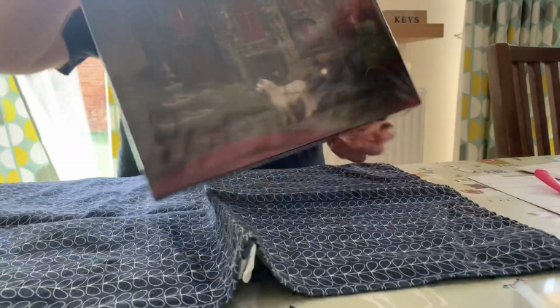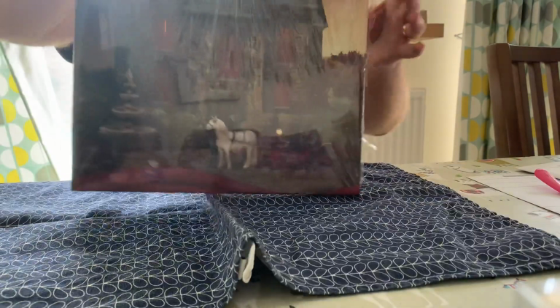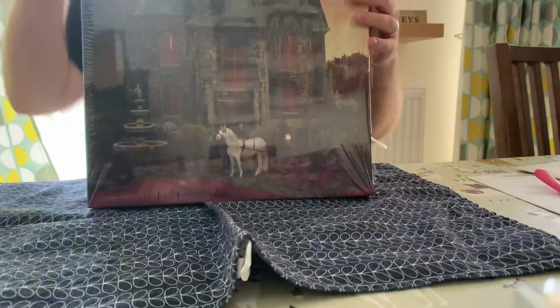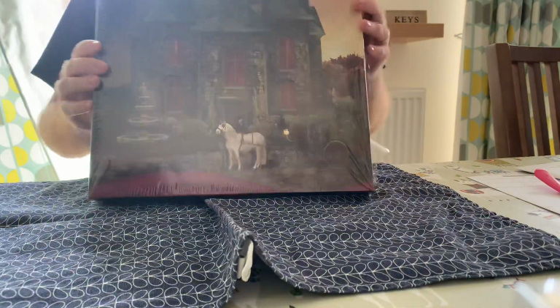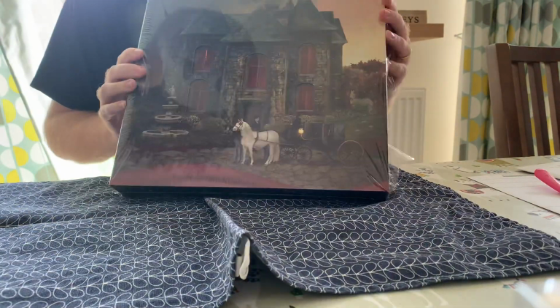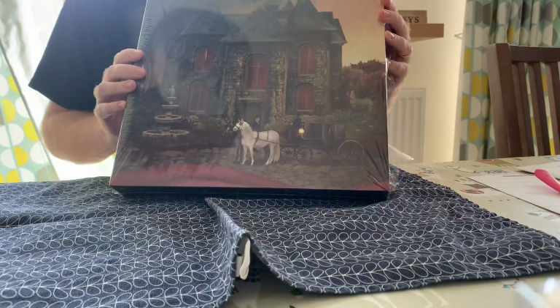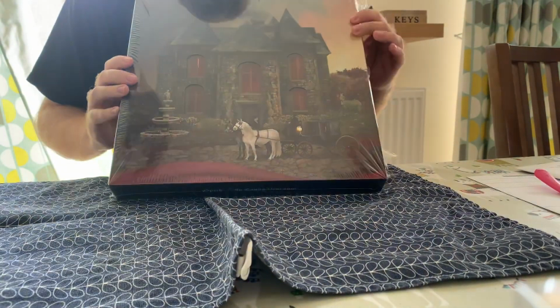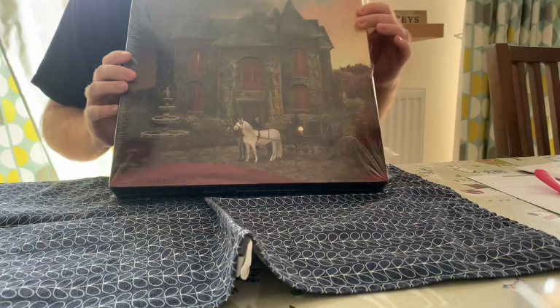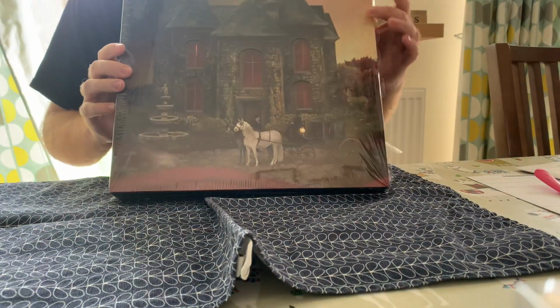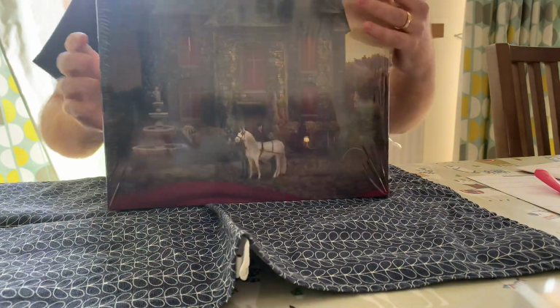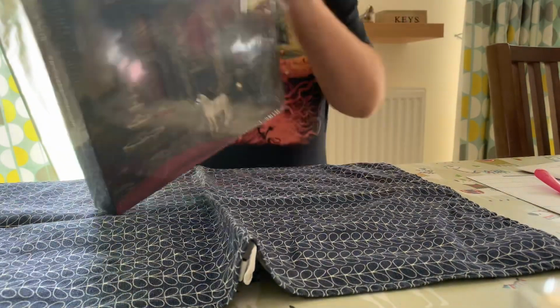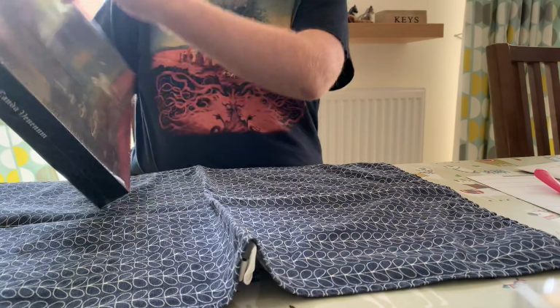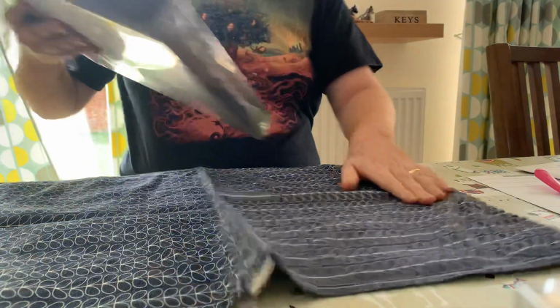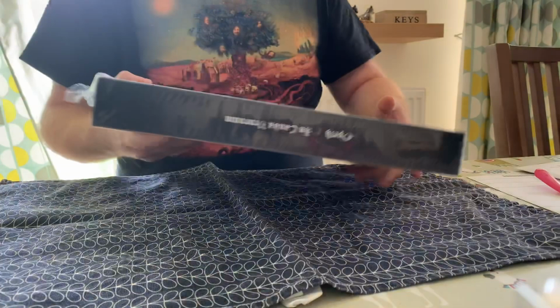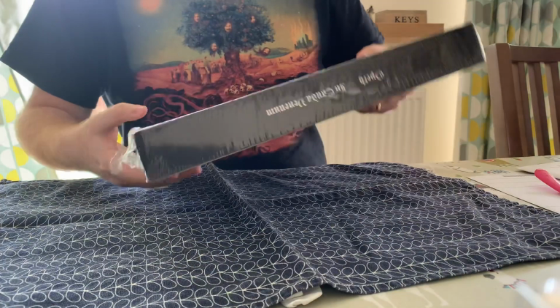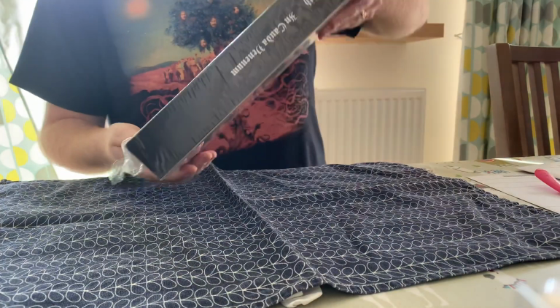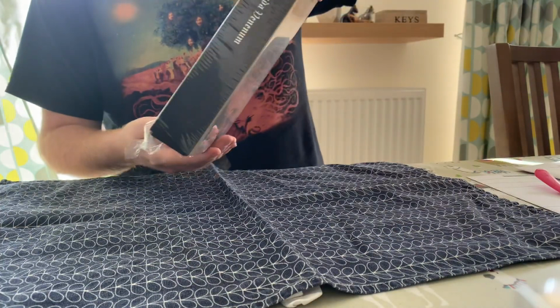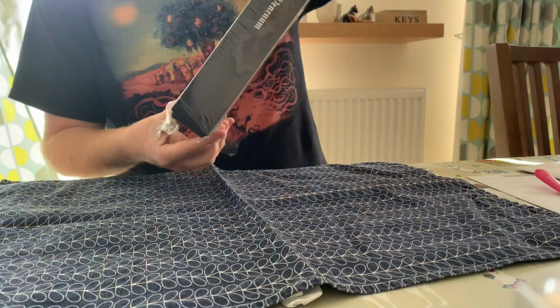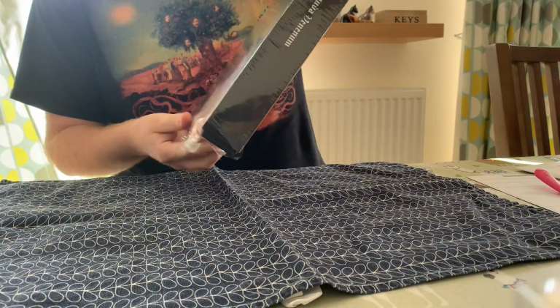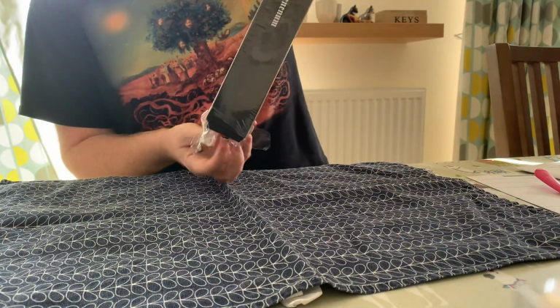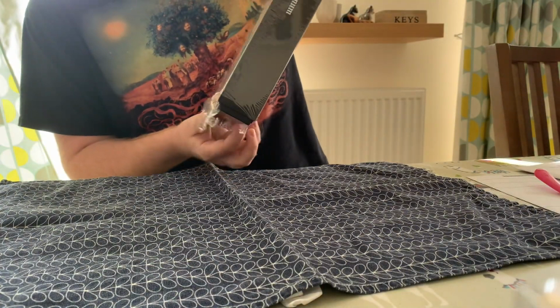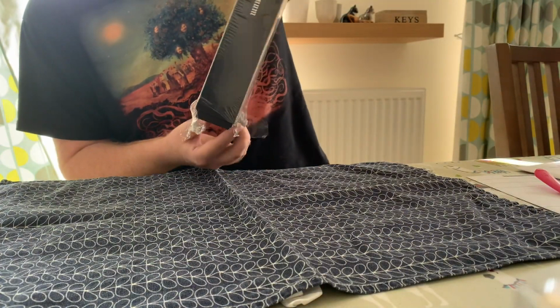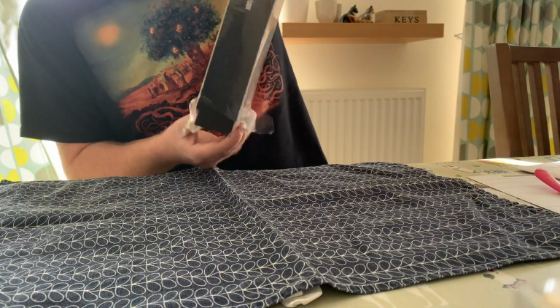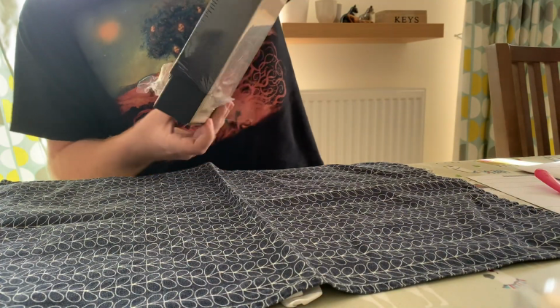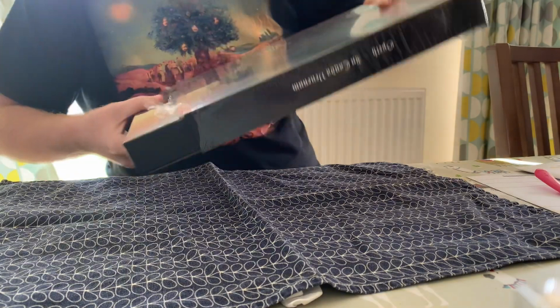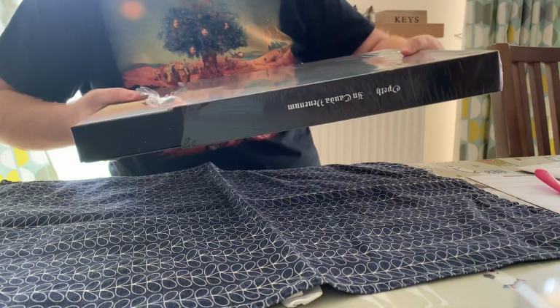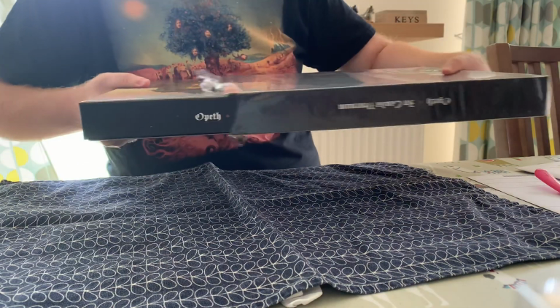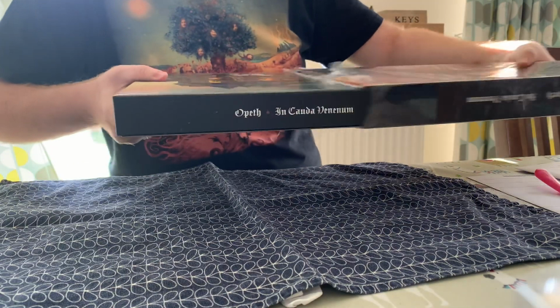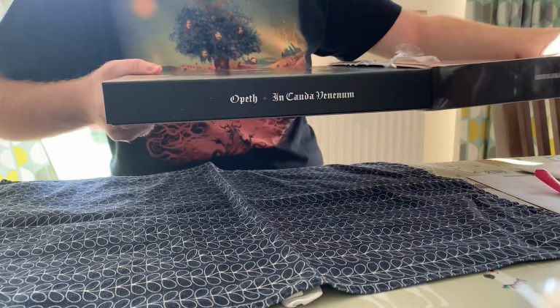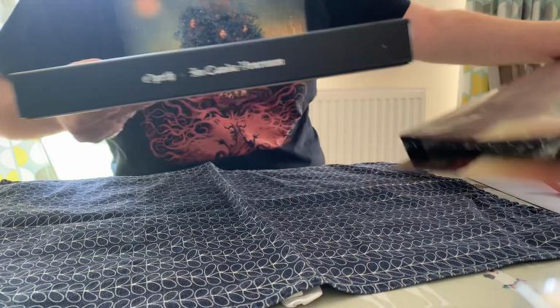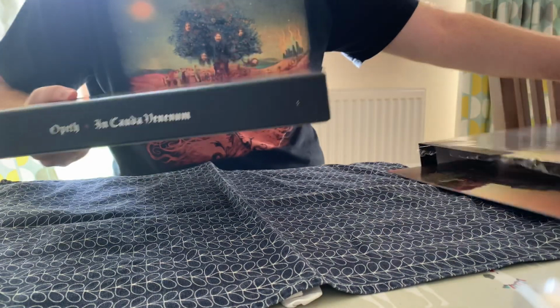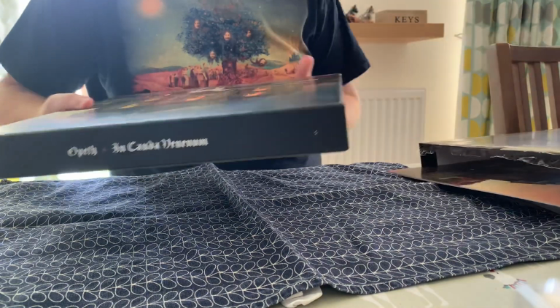Here it is - this is the new album and this is the super deluxe version of it. Apparently Opeth is funny.